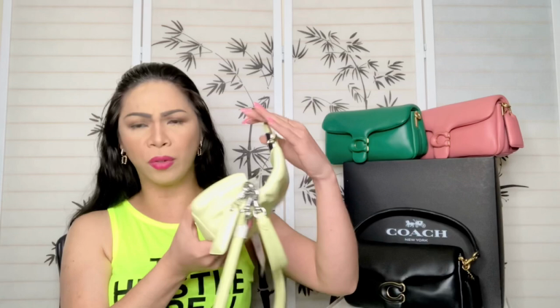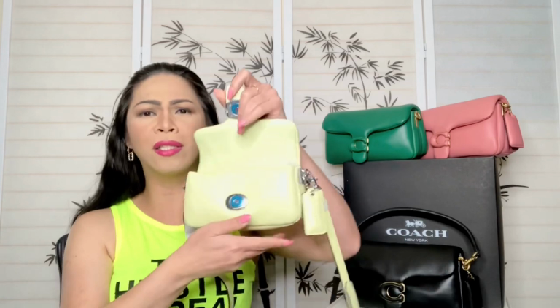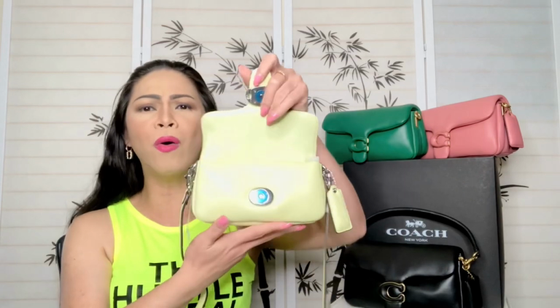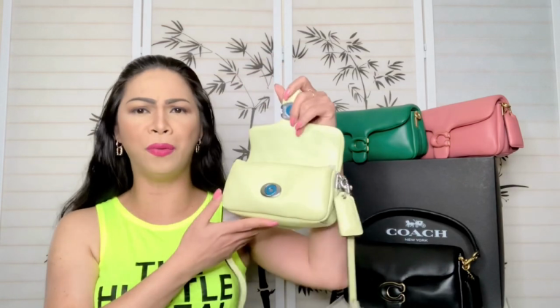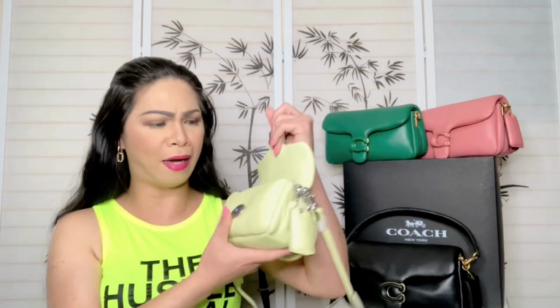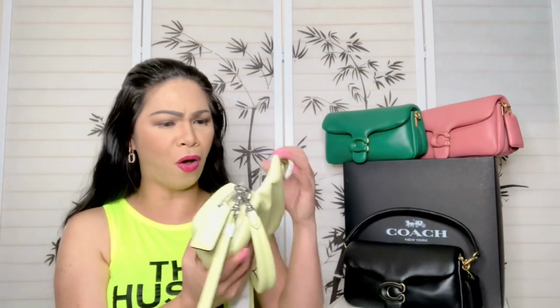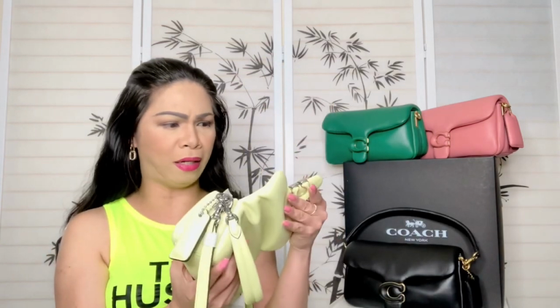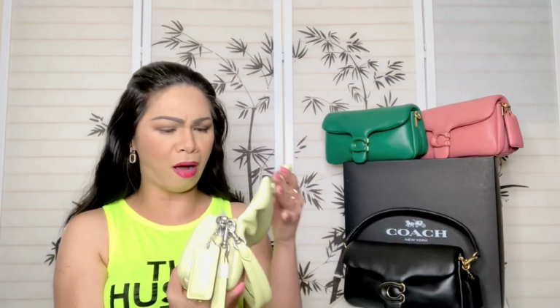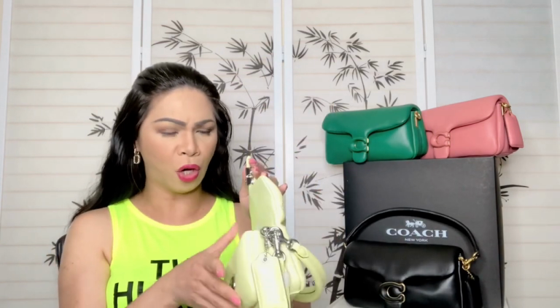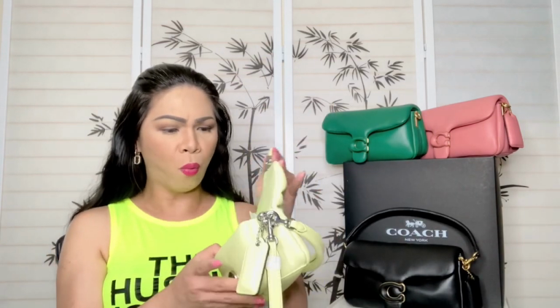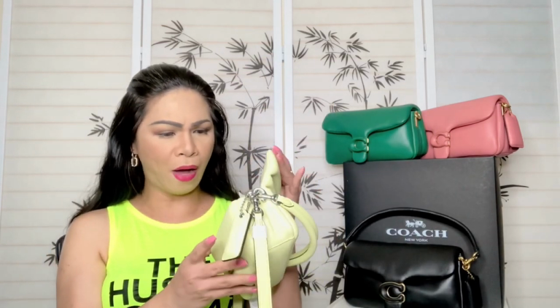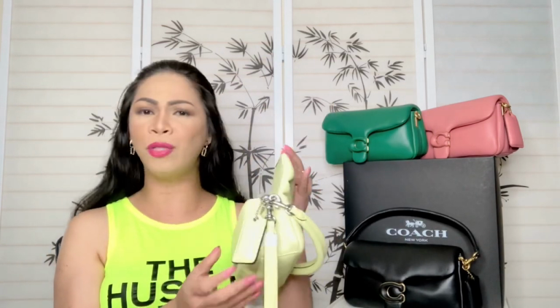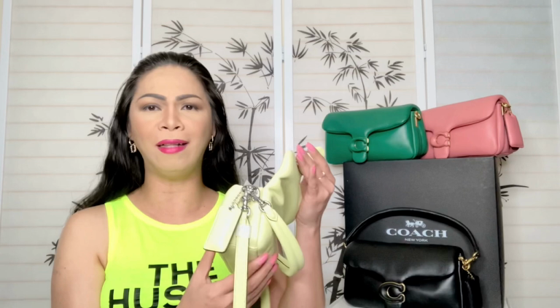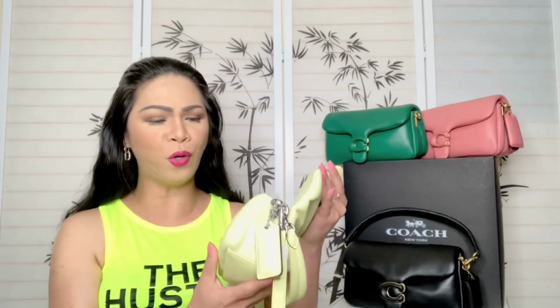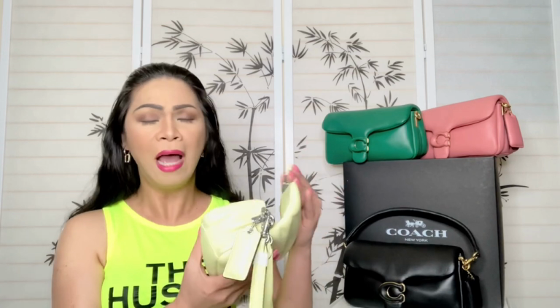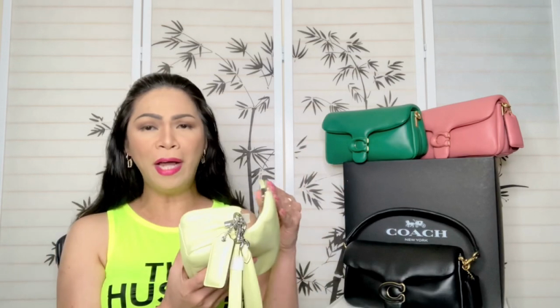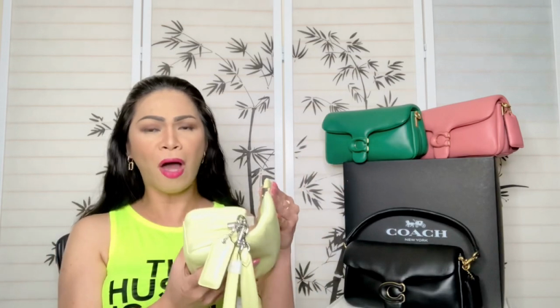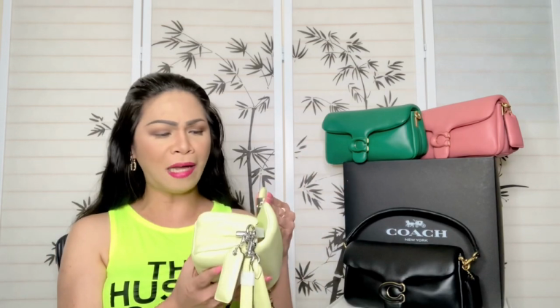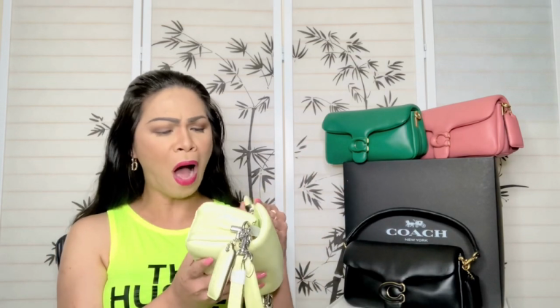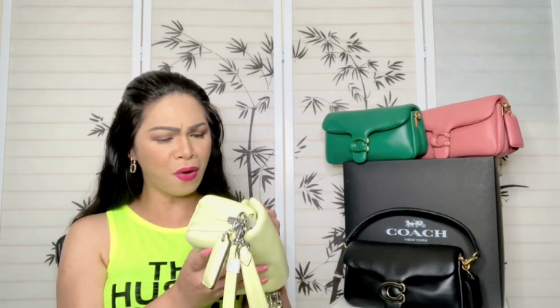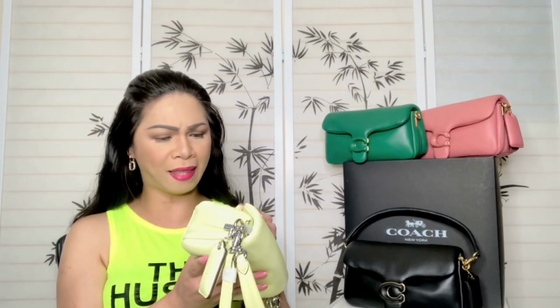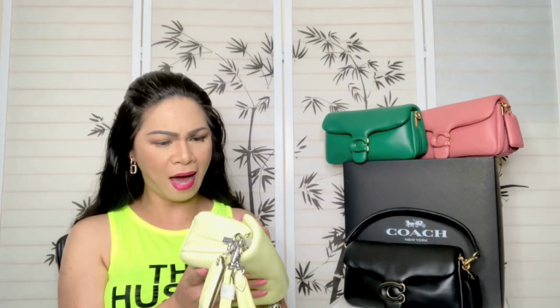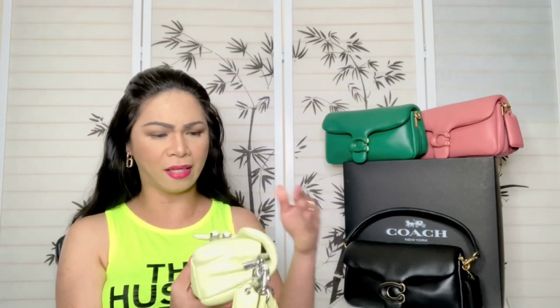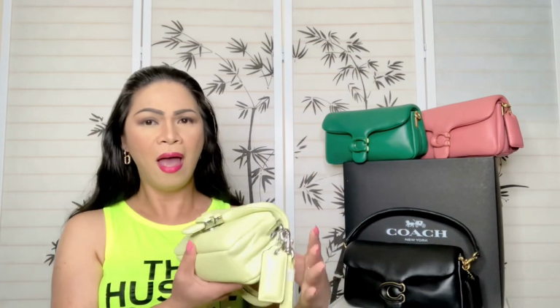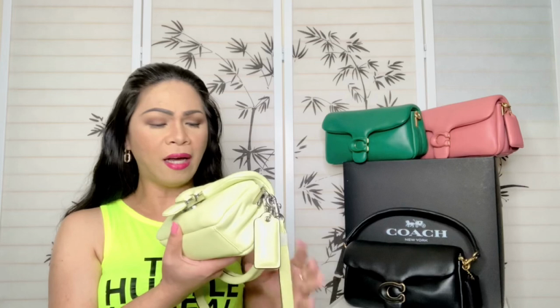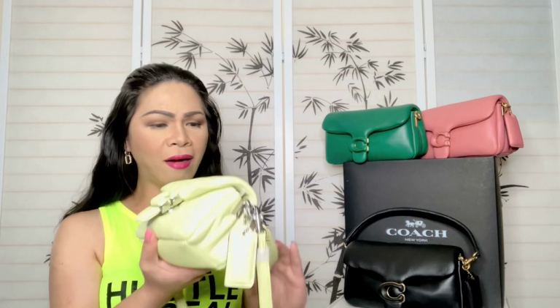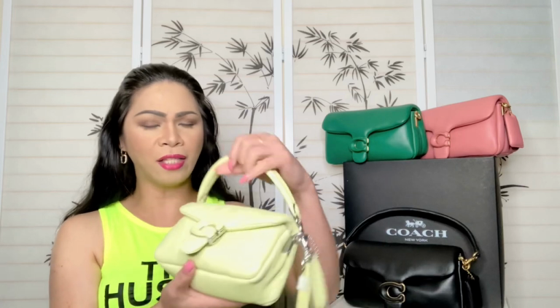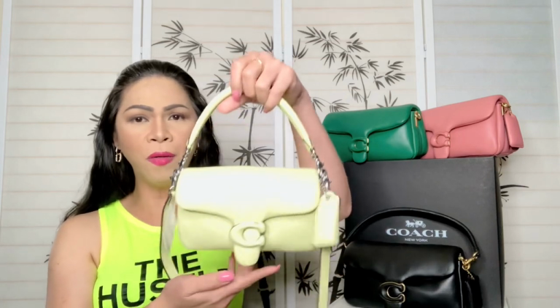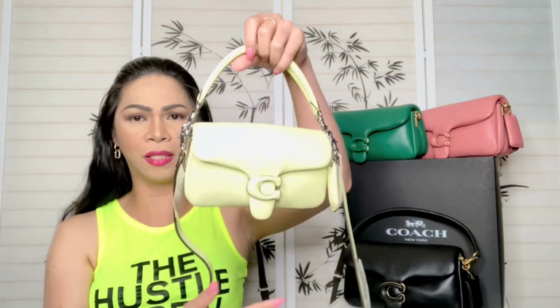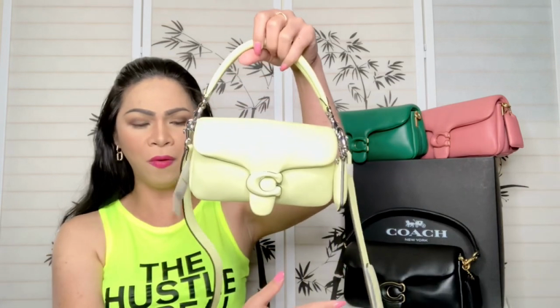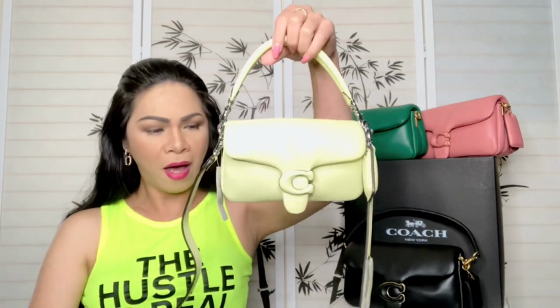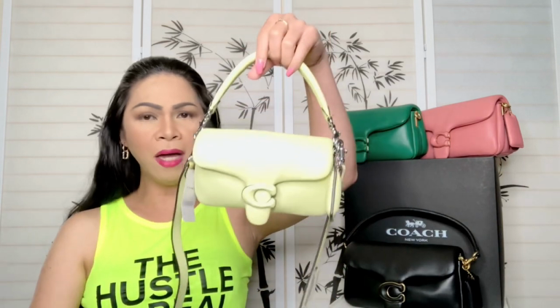It is very very soft, it's so cute! And the color is also amazing — when I saw it I was like, oh how cute is that!